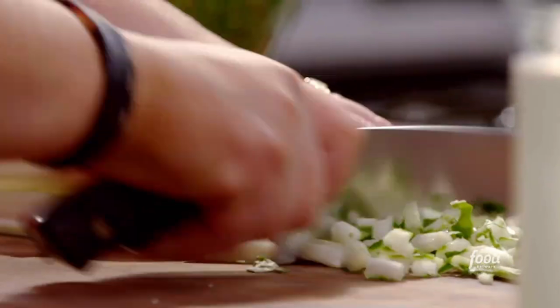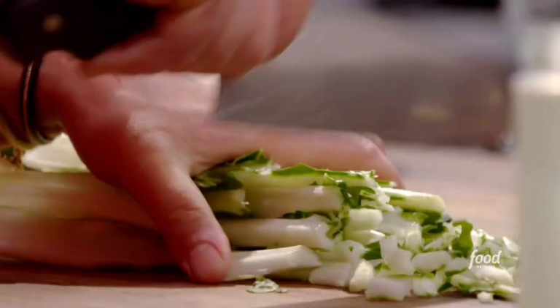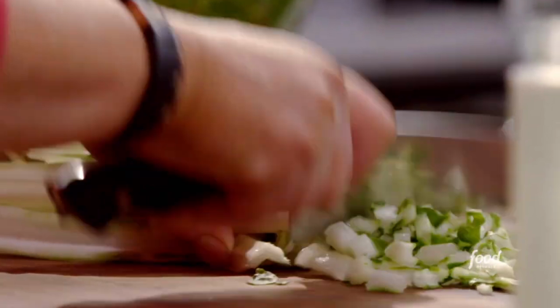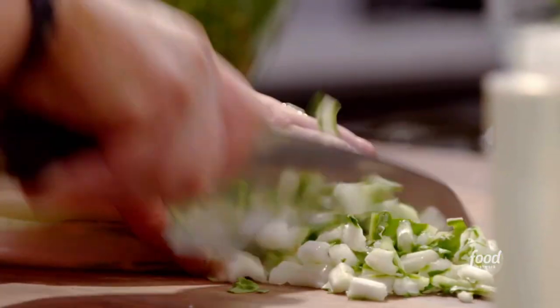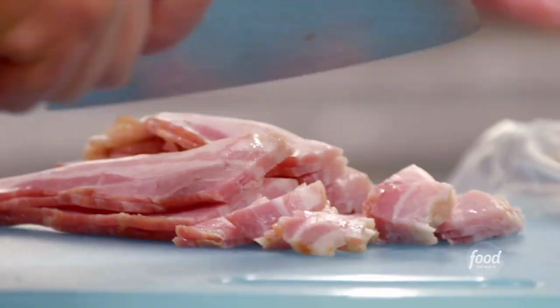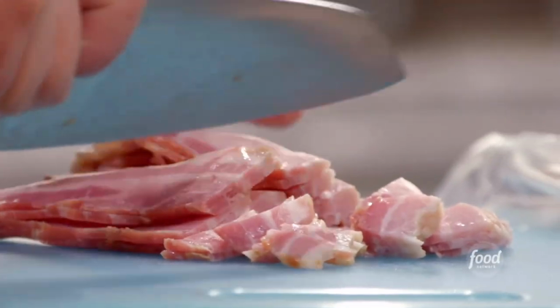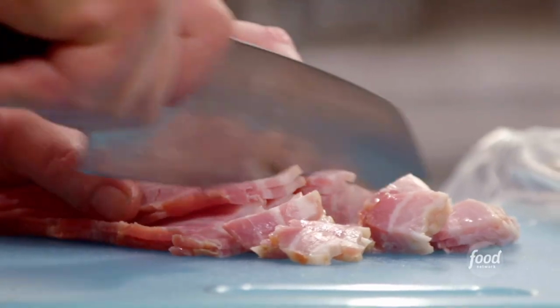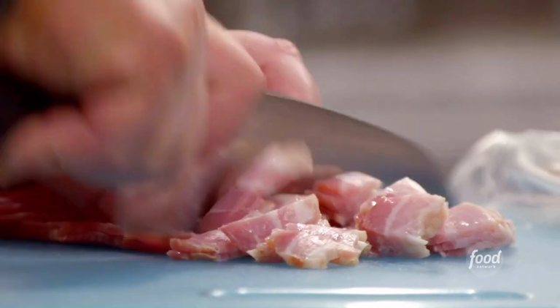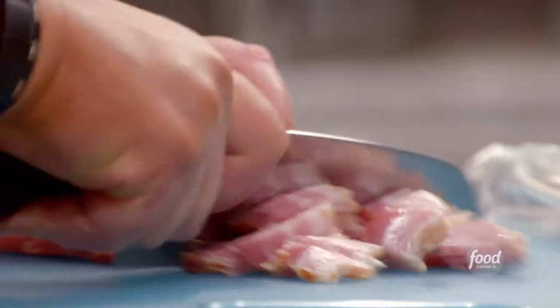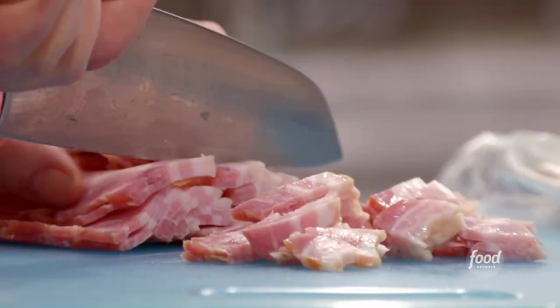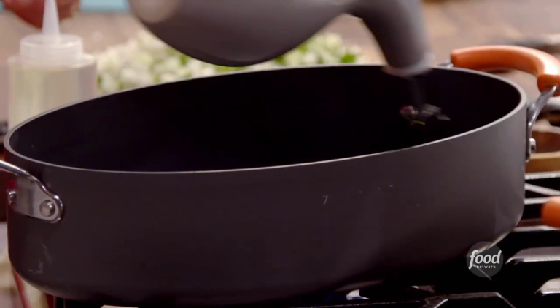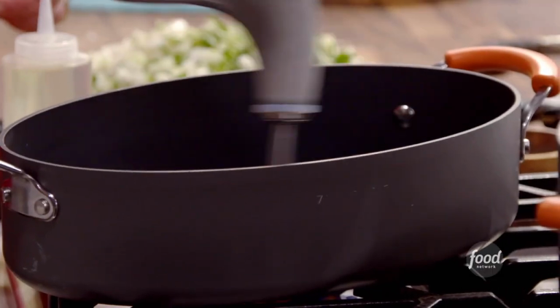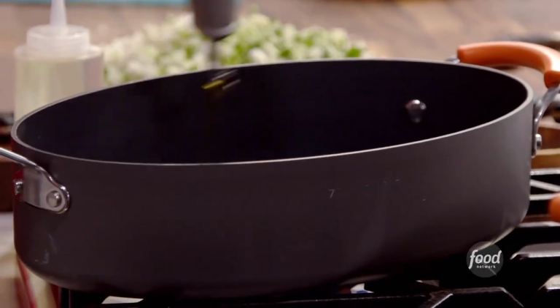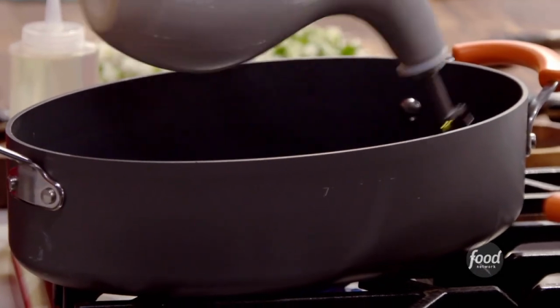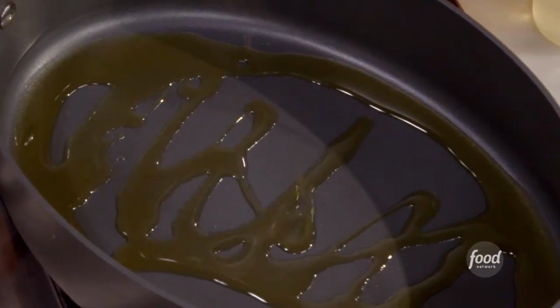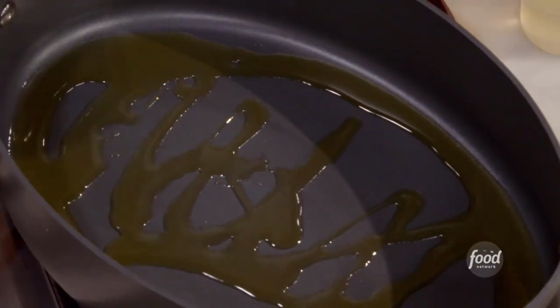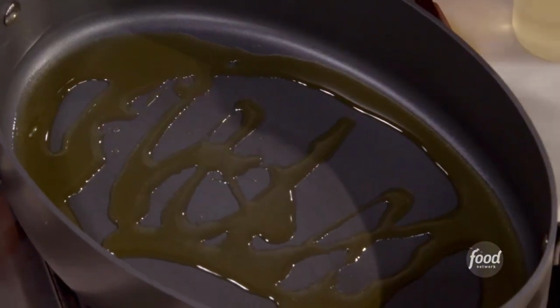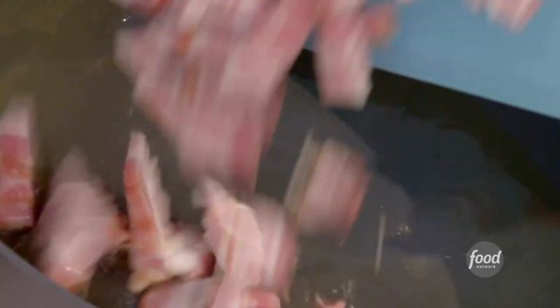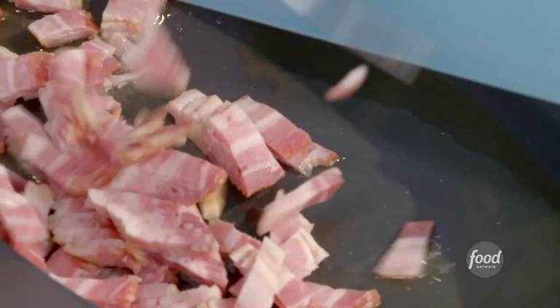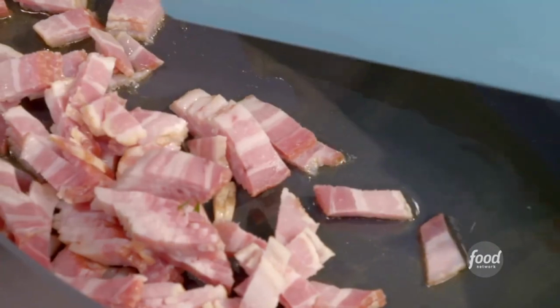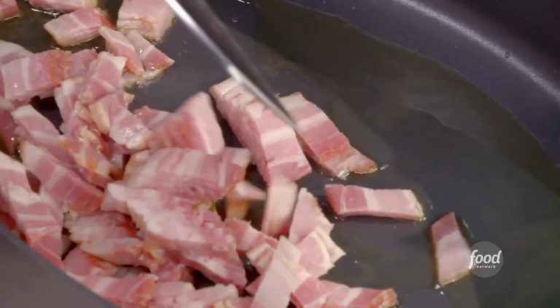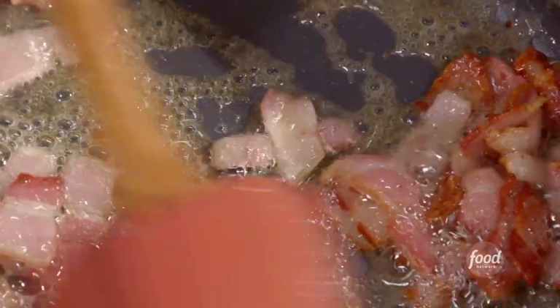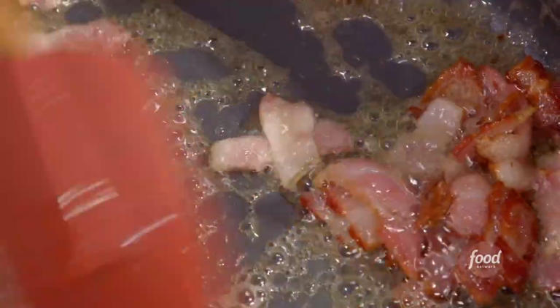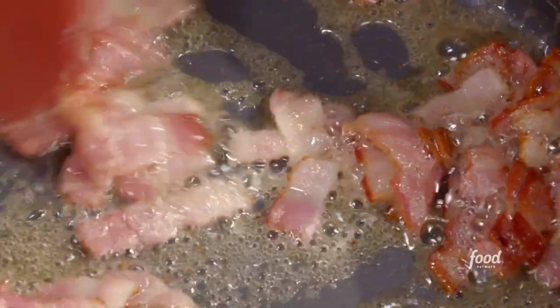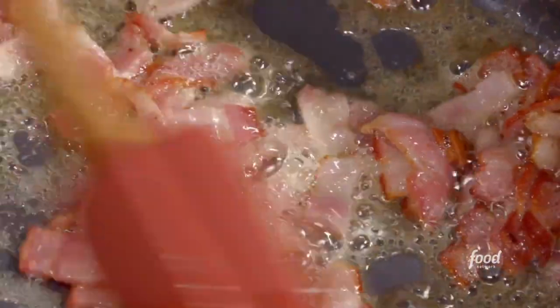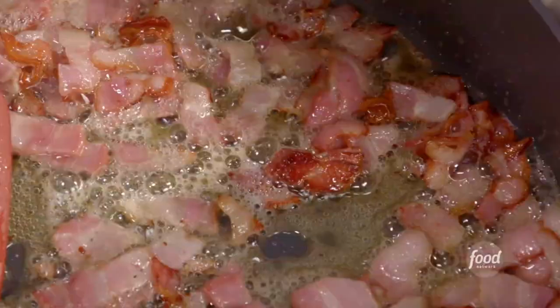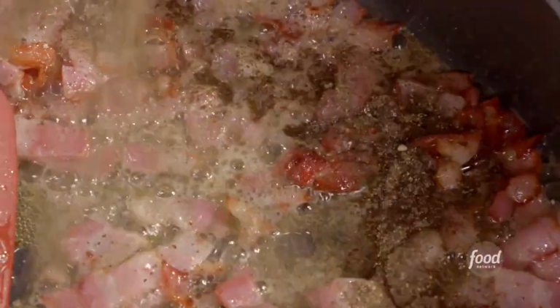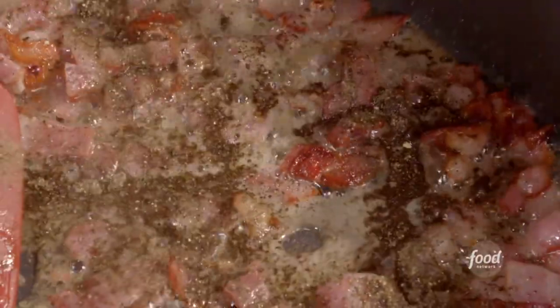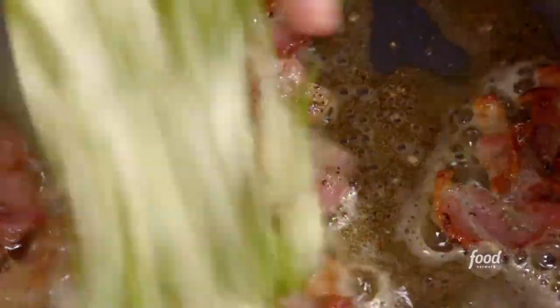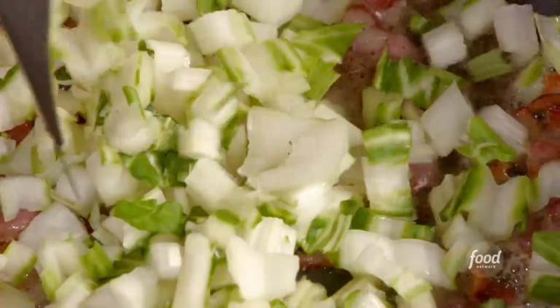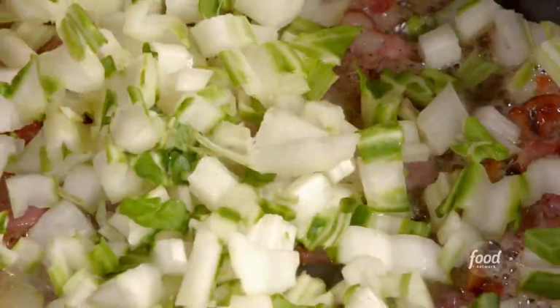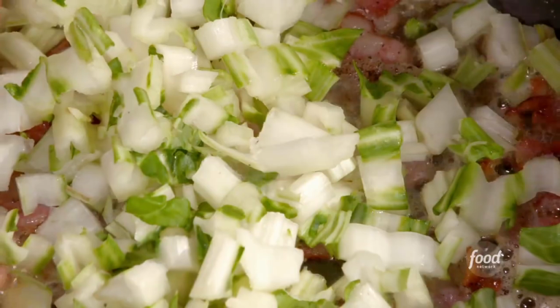All of our stems. Eight to ten slices of bacon — I put olive oil in the bottom of our pan, our bacon in there. This is looking beautiful. Coarse pepper. We're gonna add our stems.